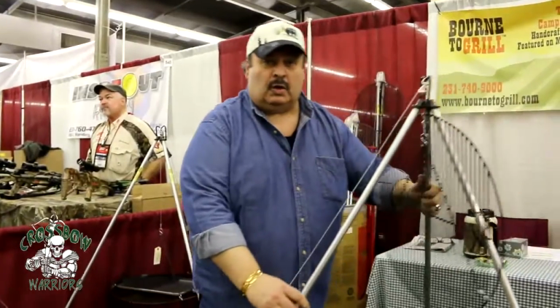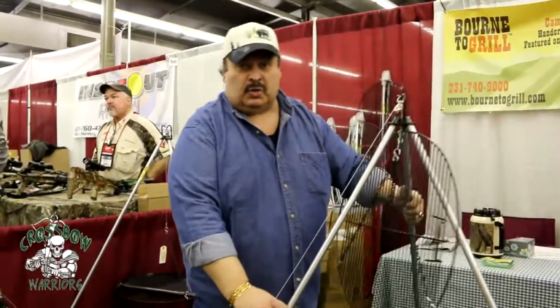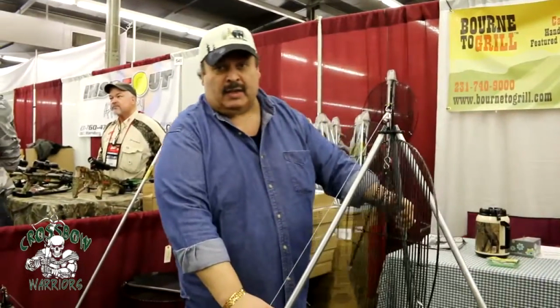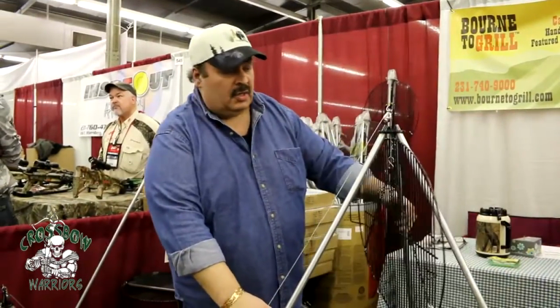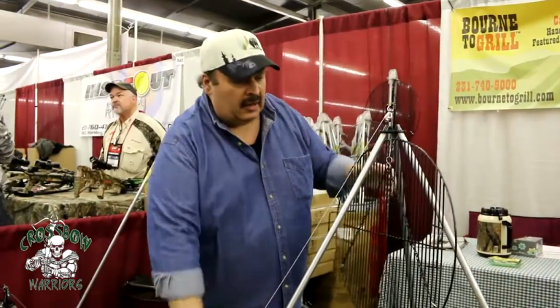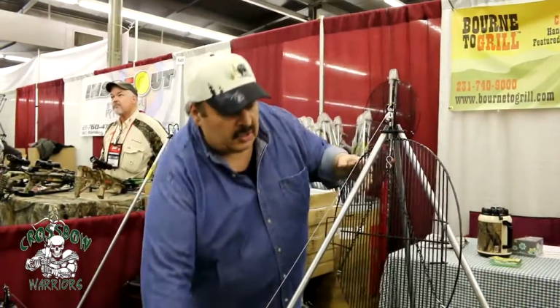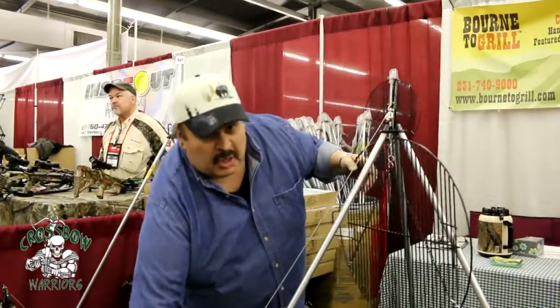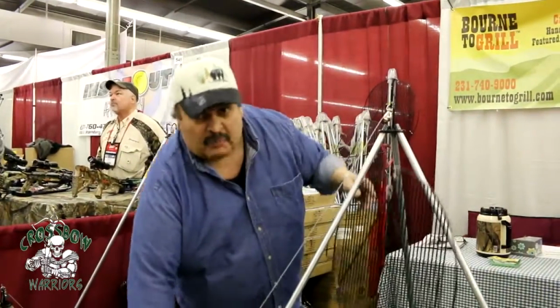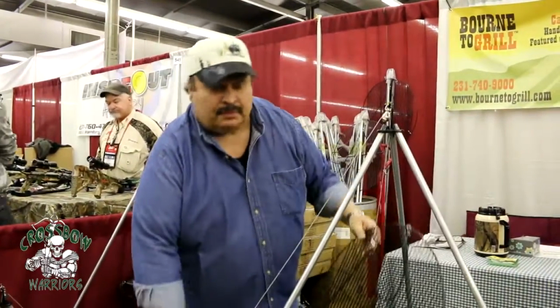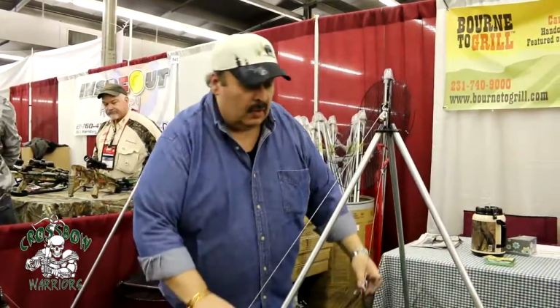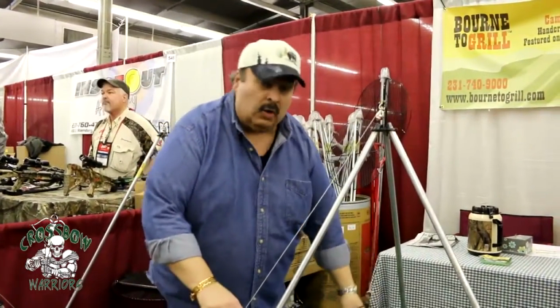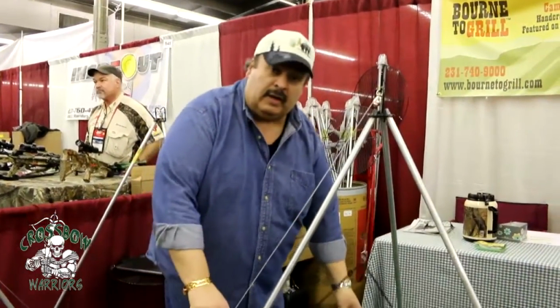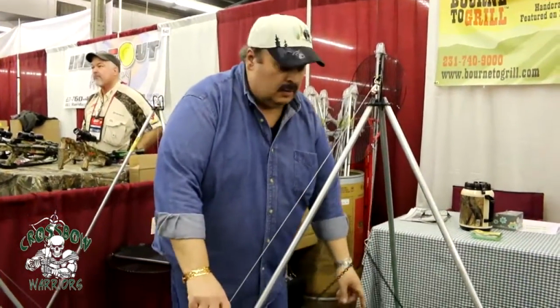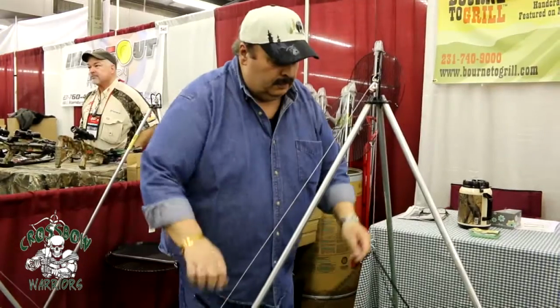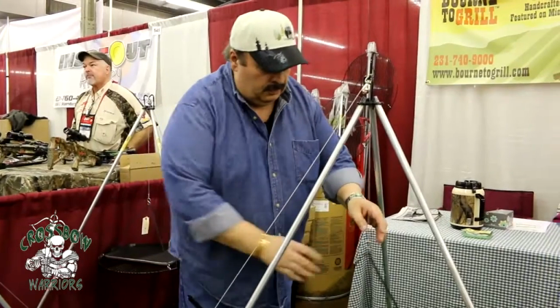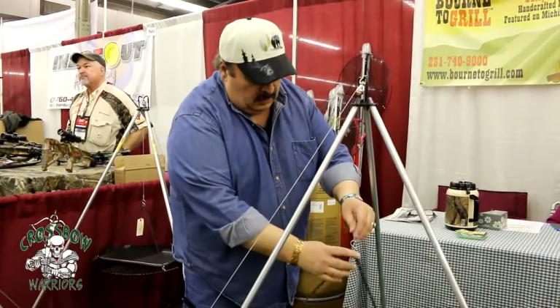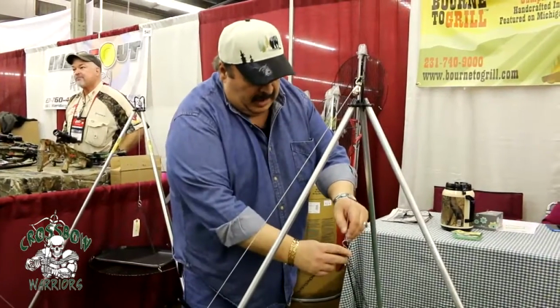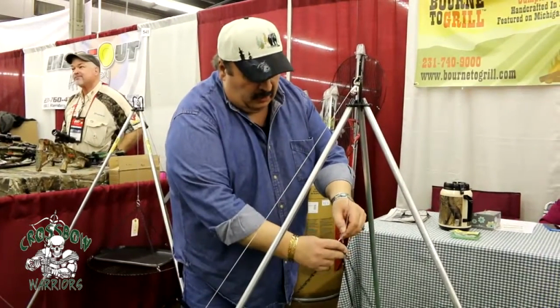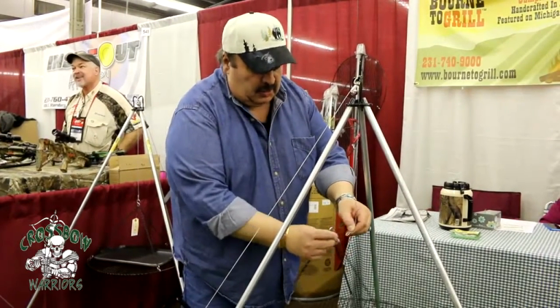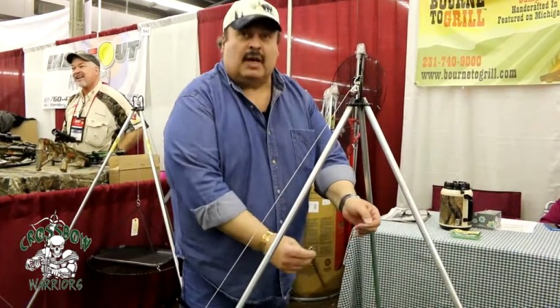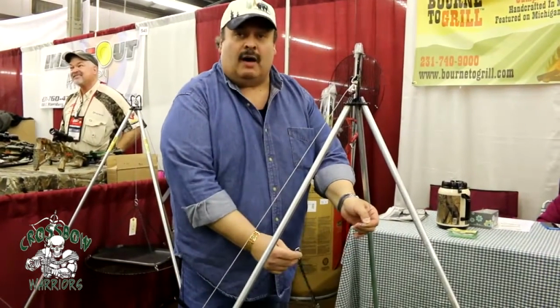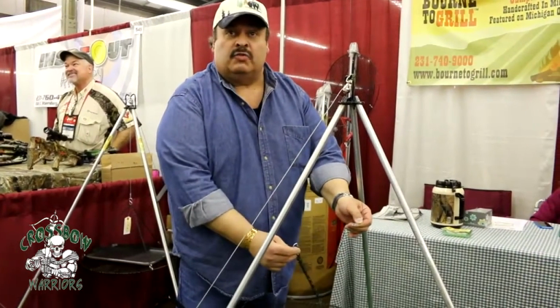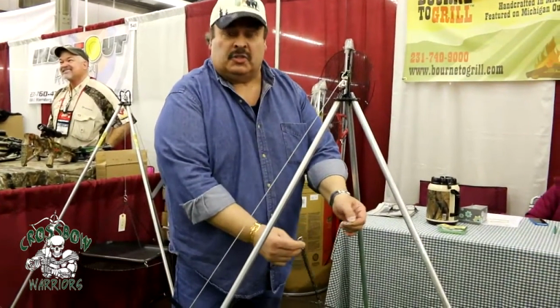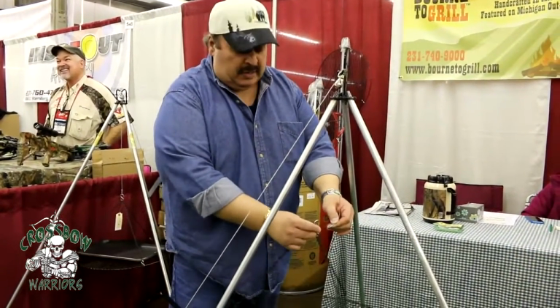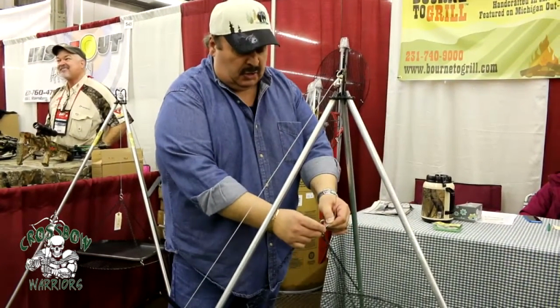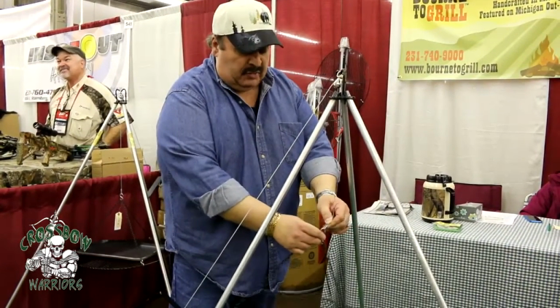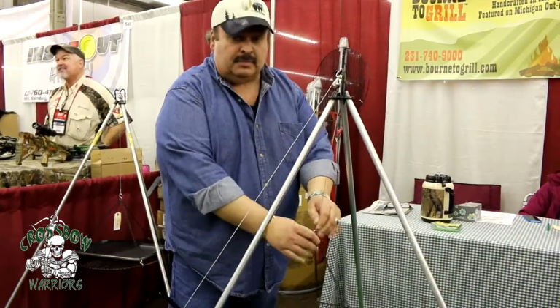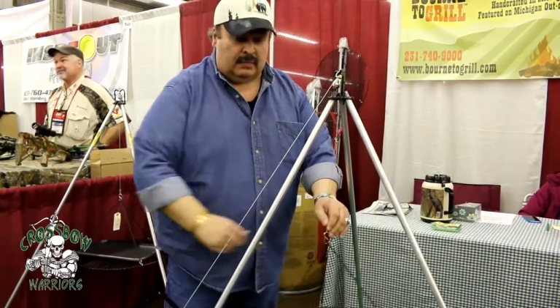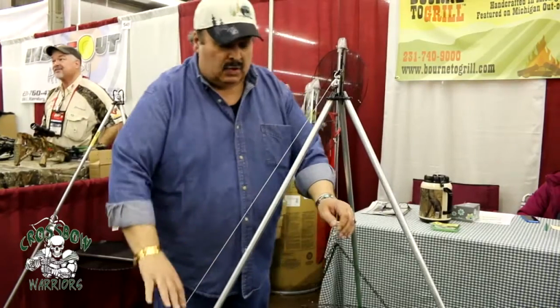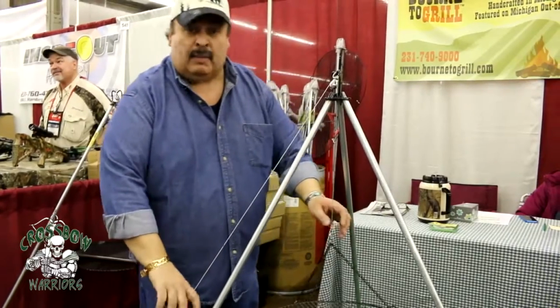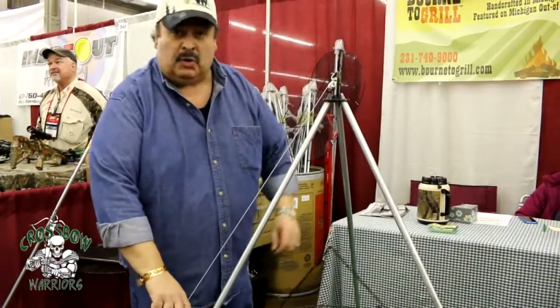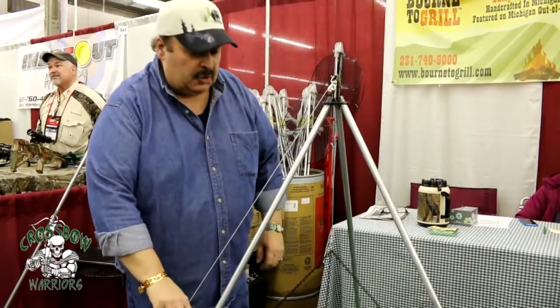You can also attach onto this a Dutch oven or a lantern if you'd like to. This part comes off, so it's very easy to attach a Dutch oven on it. A lot of people do that too.